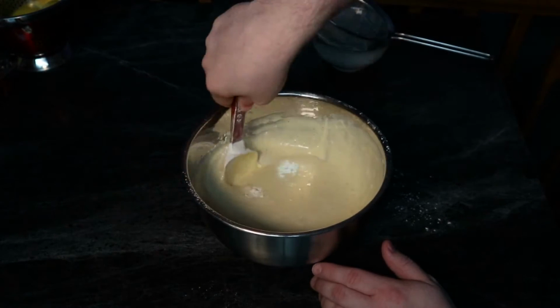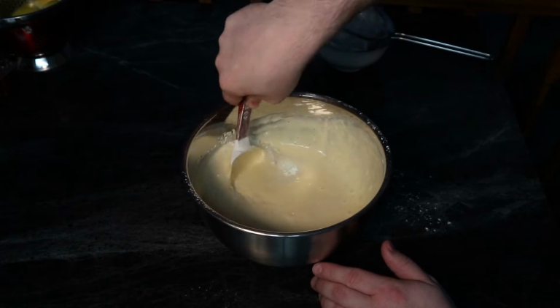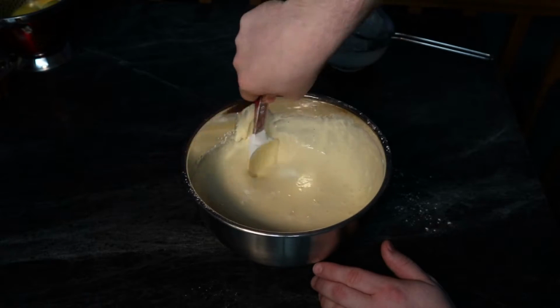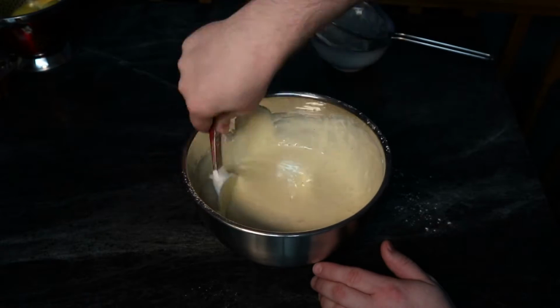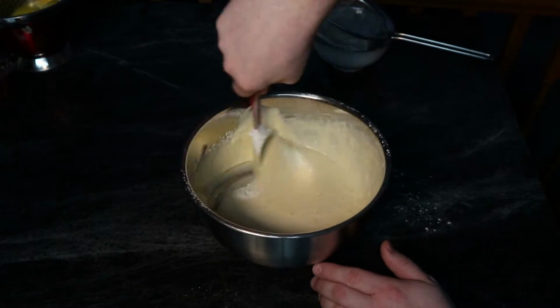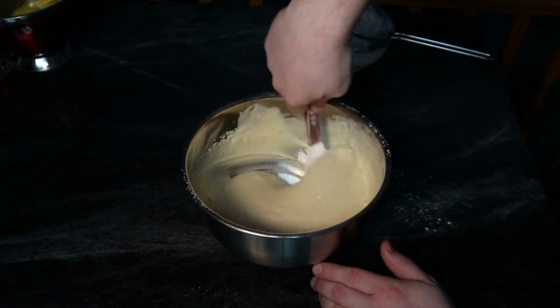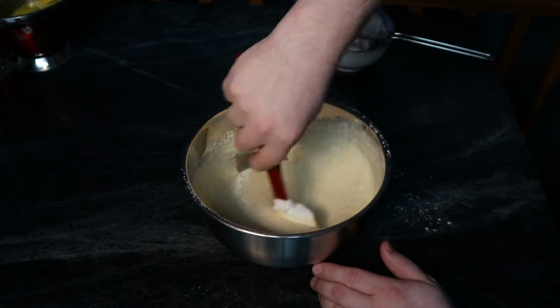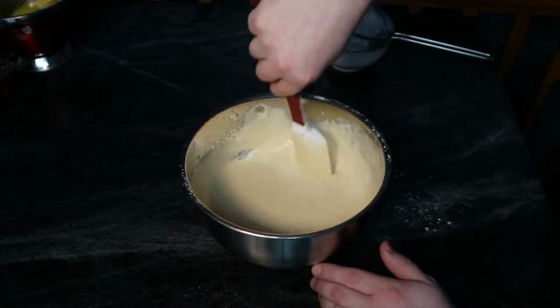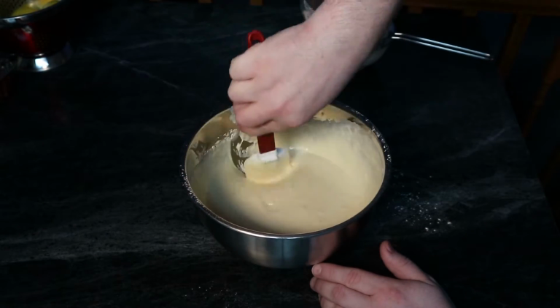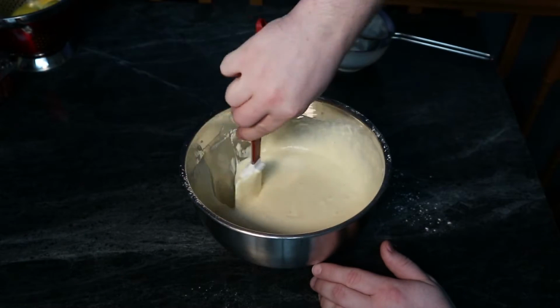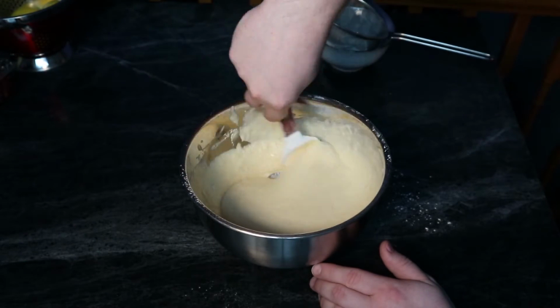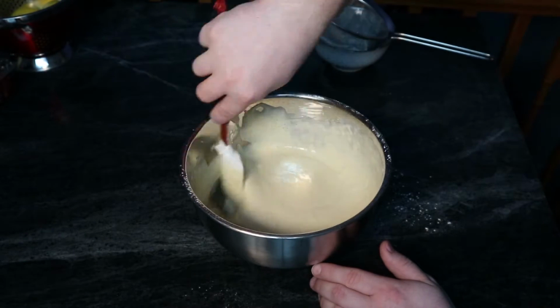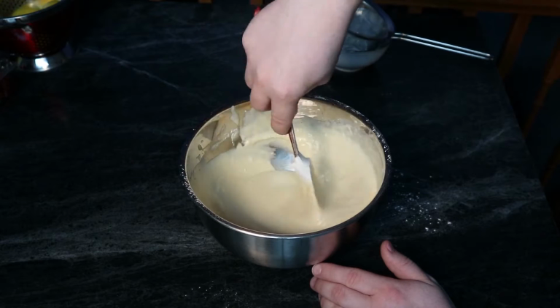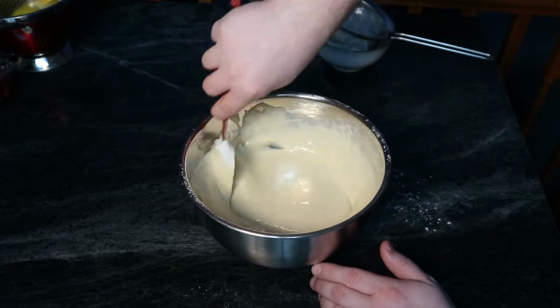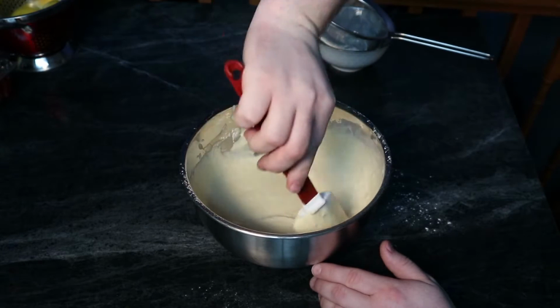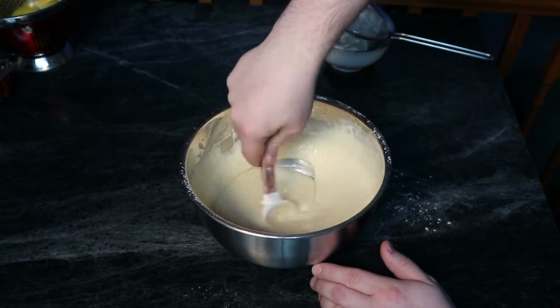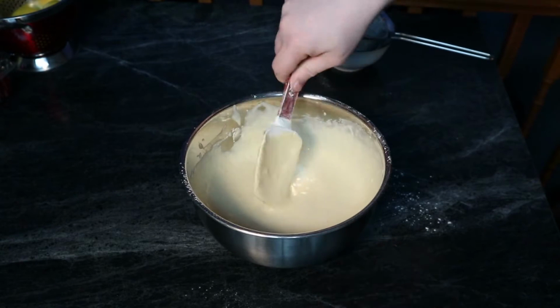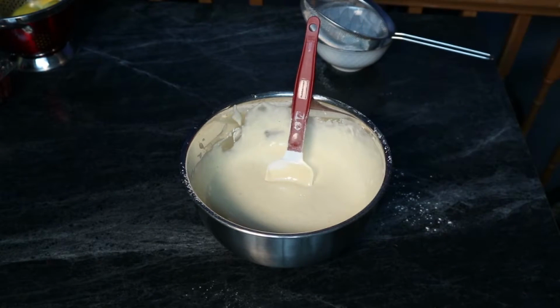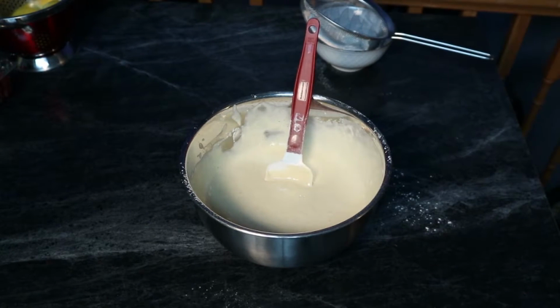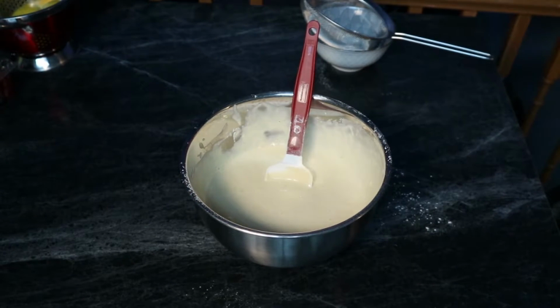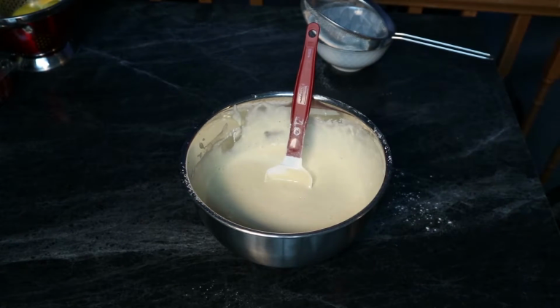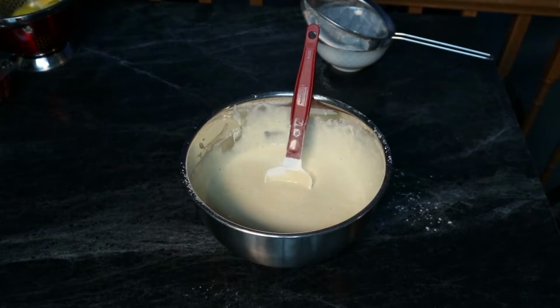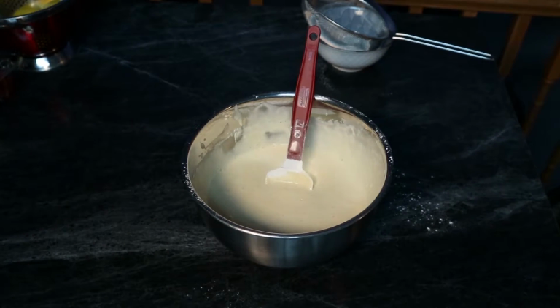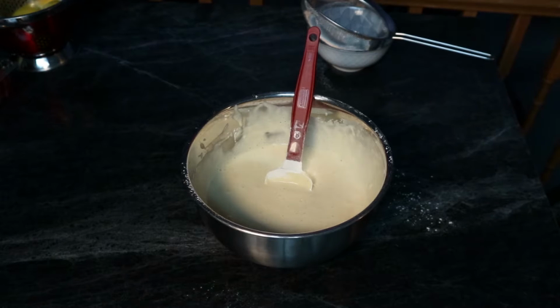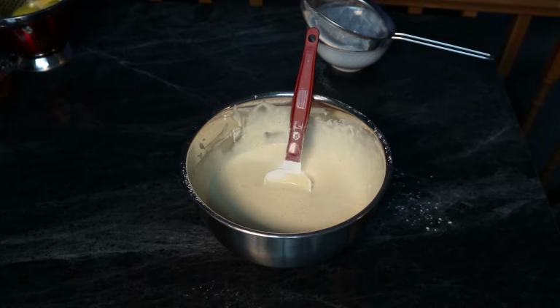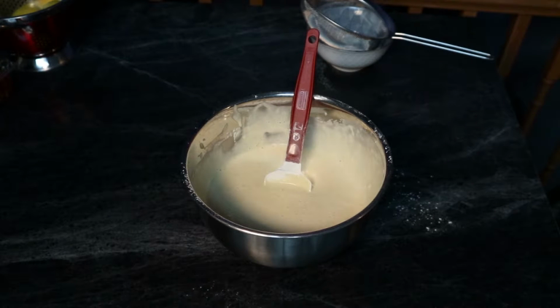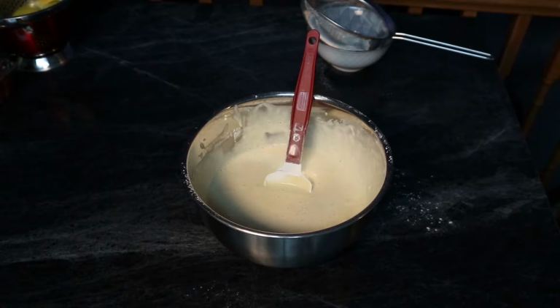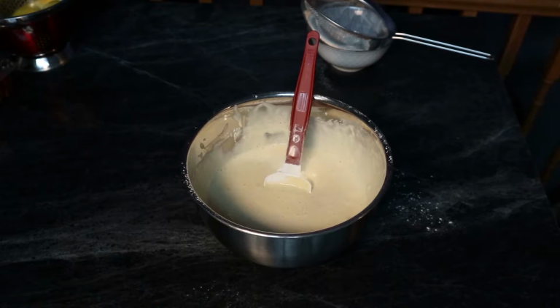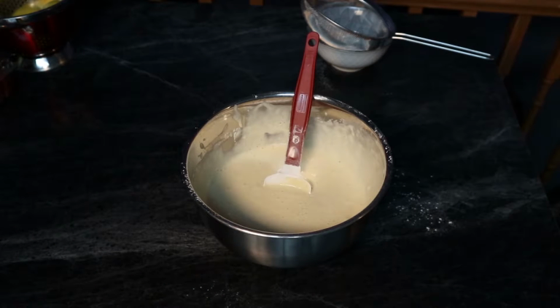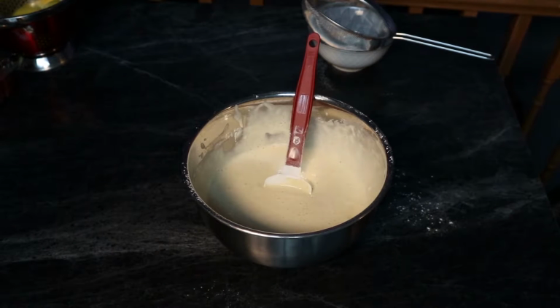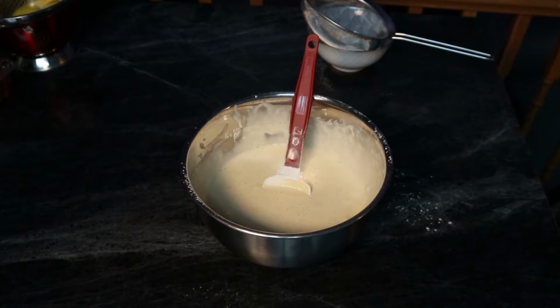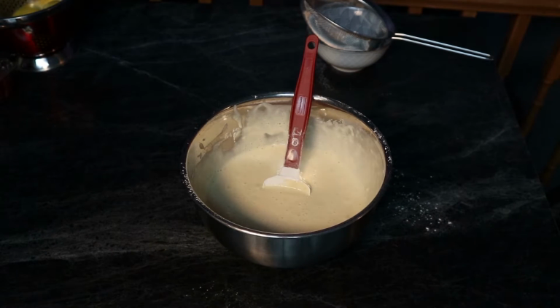If you over mix it, it can really ruin it as well — it won't rise right, and gremlins will invade your home. It's just not a good situation. So only use the proper exact amount of mixing, nothing more, nothing less.